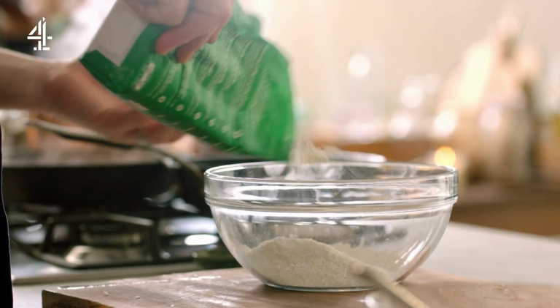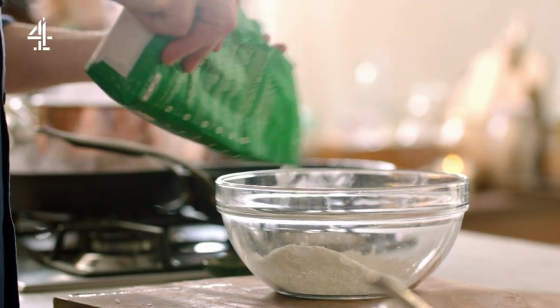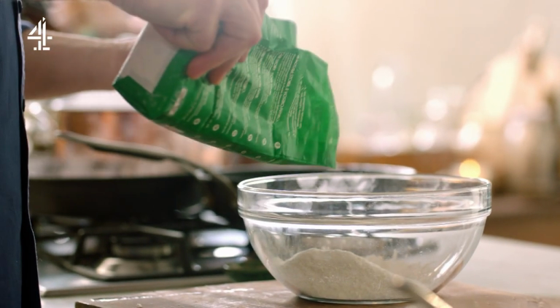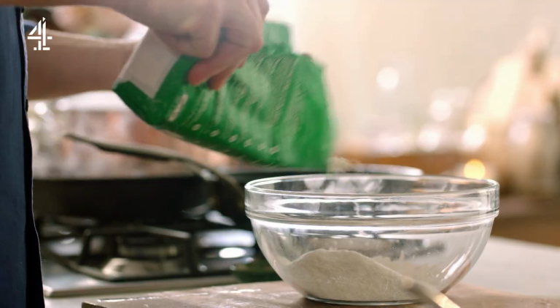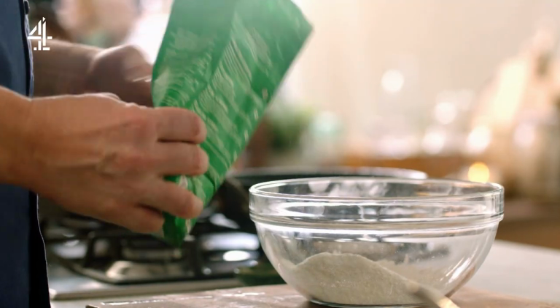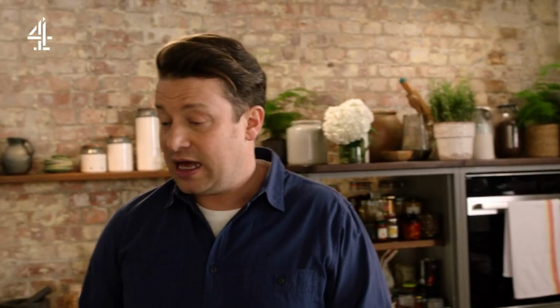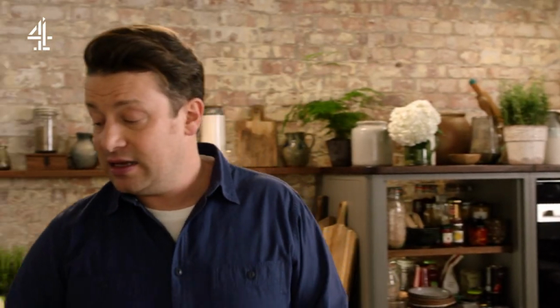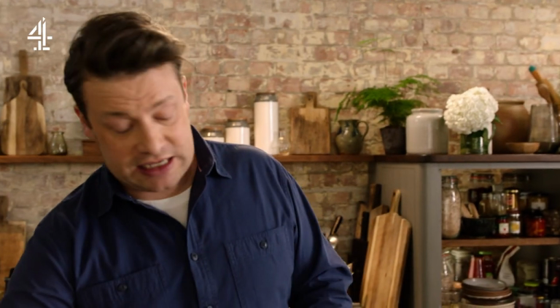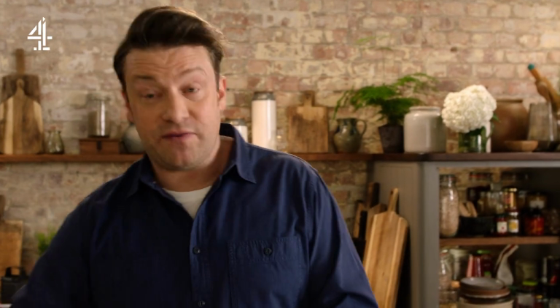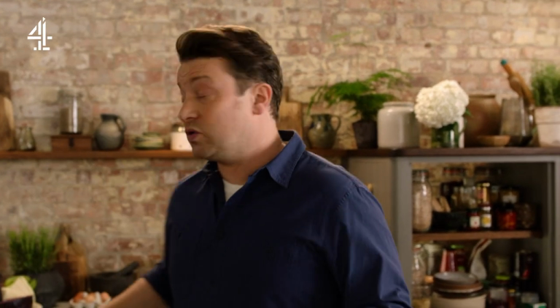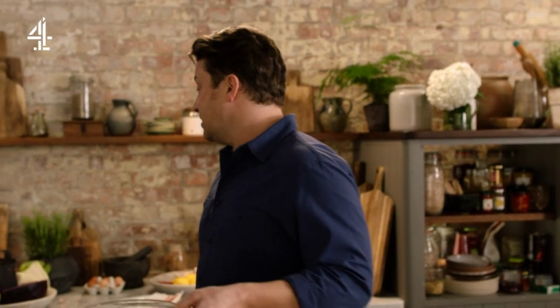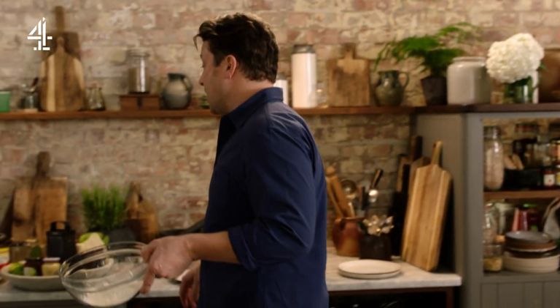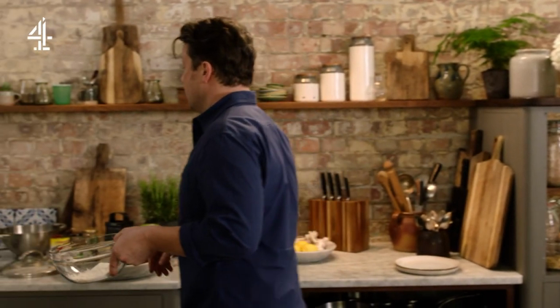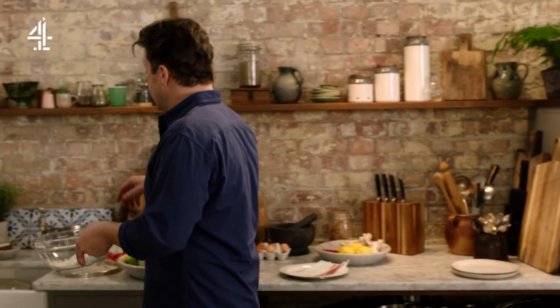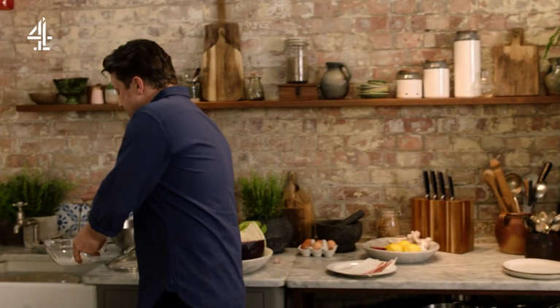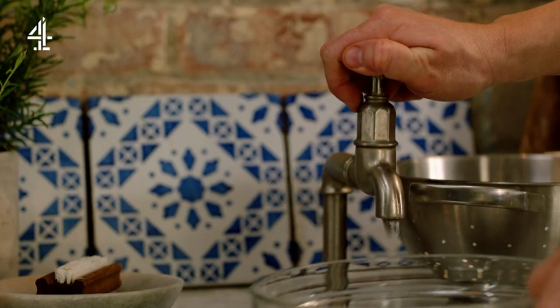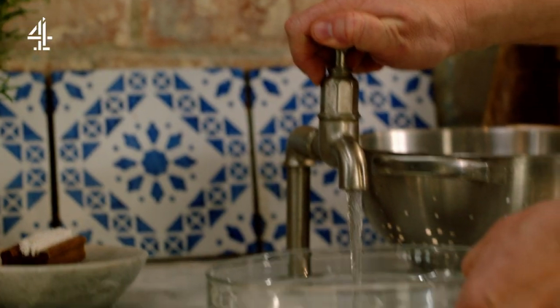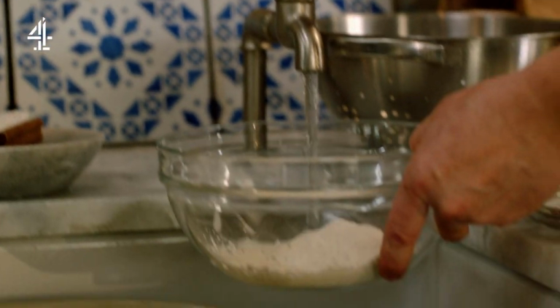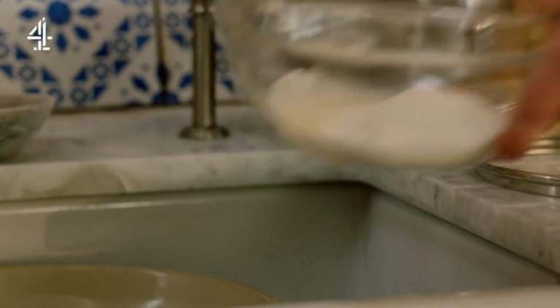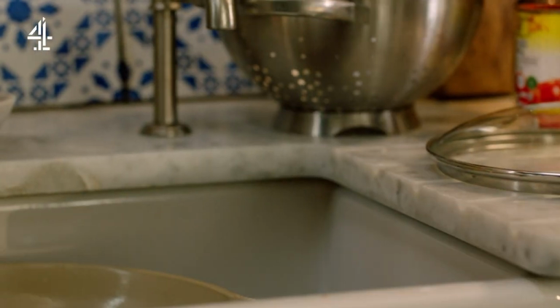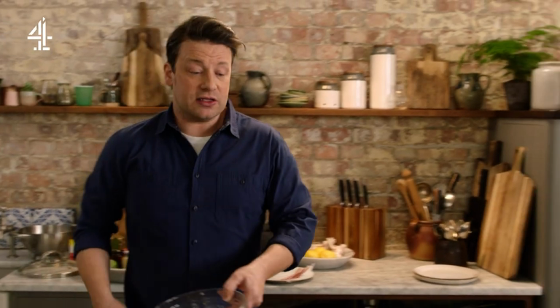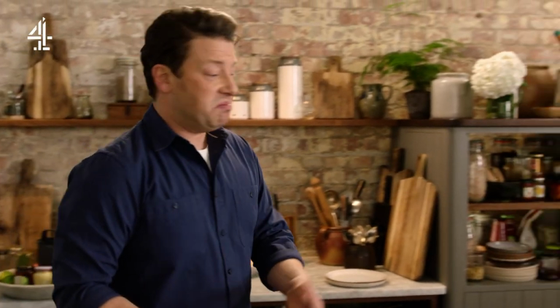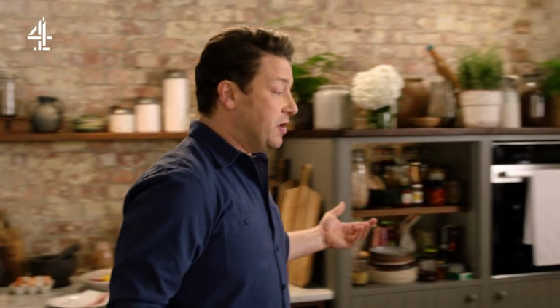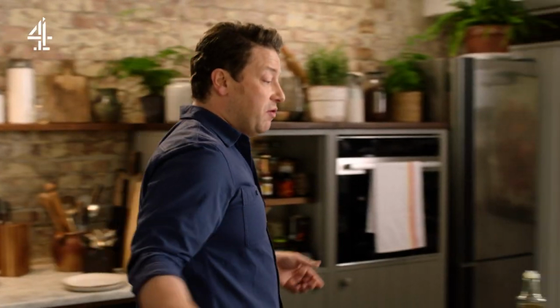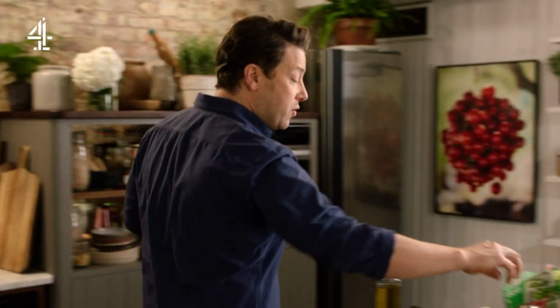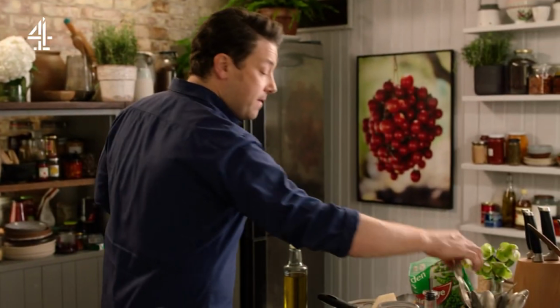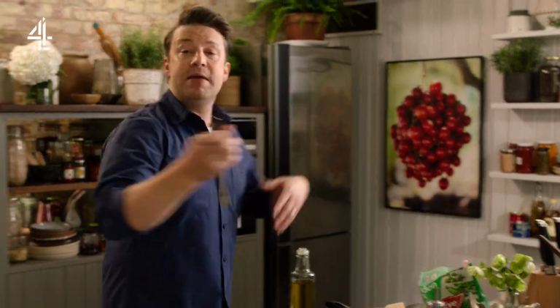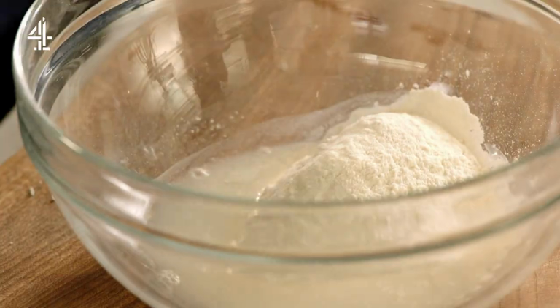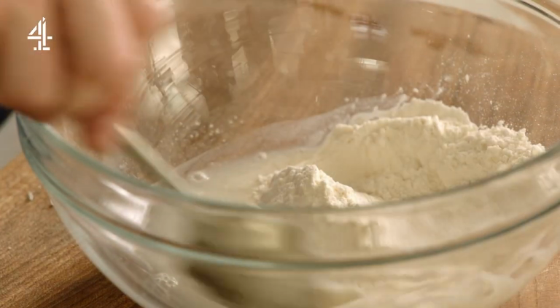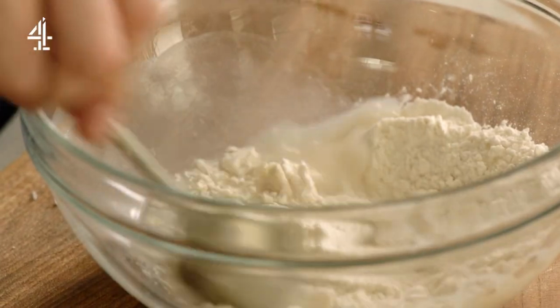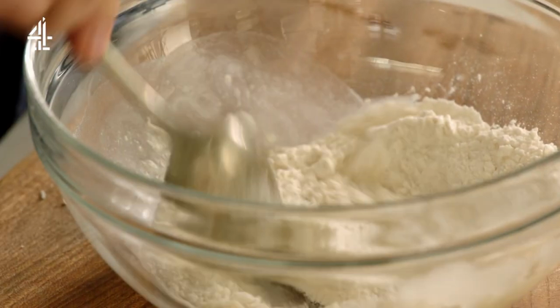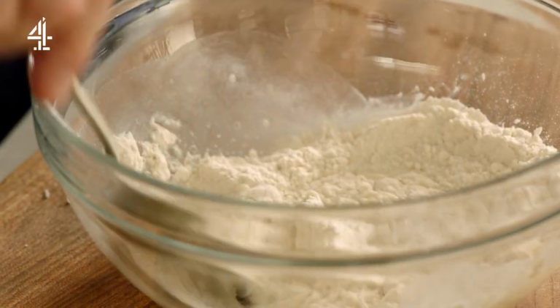Just take a big handful for one person, then get yourself some water — just a little splash. You don't need much. Take a spoon or a fork and mix it around. It really is so simple.